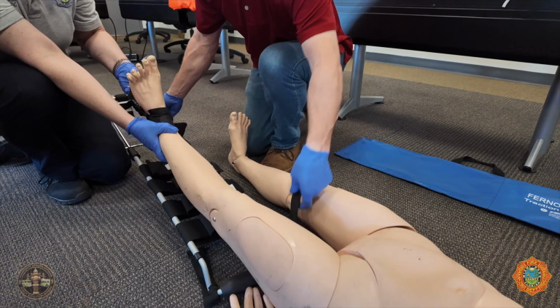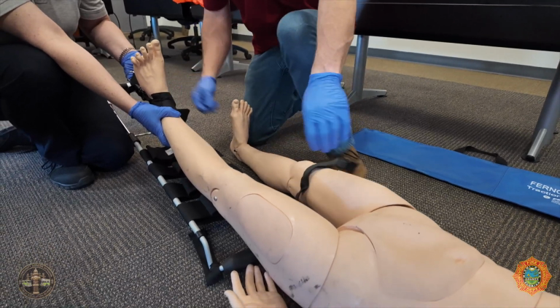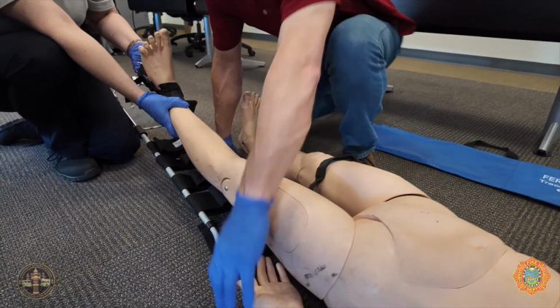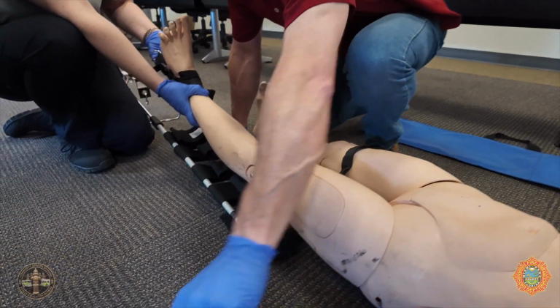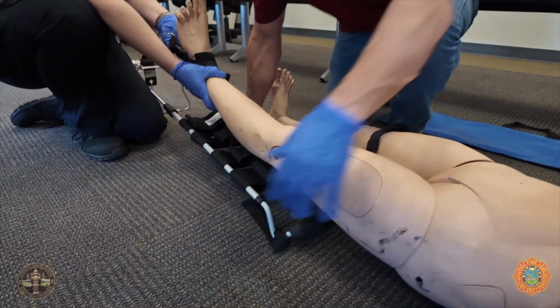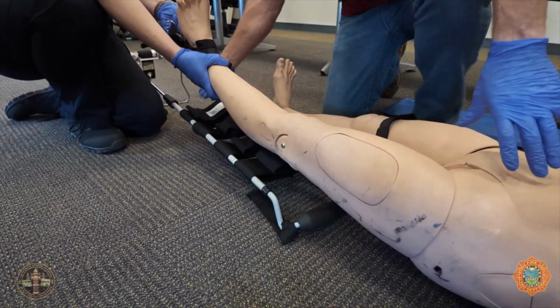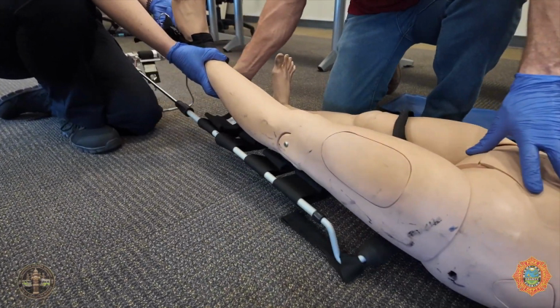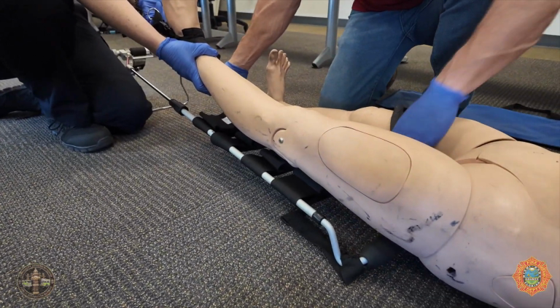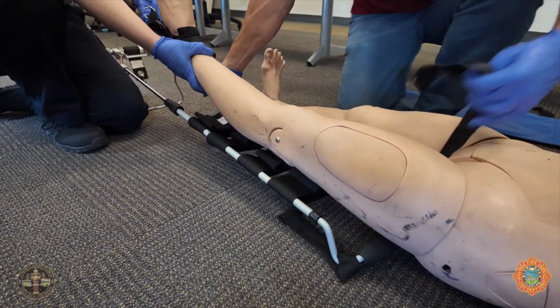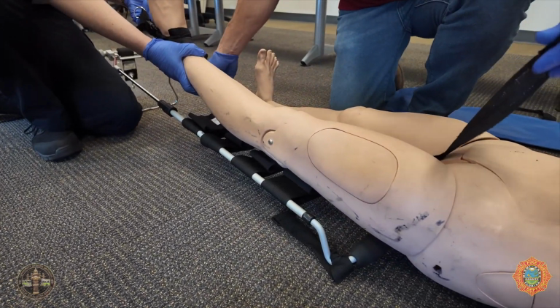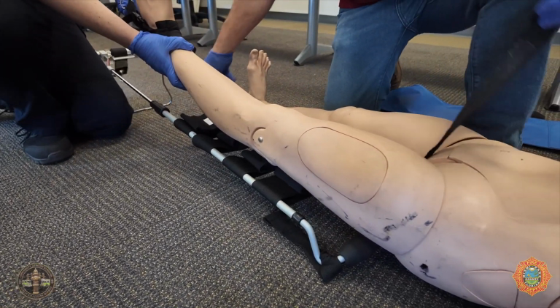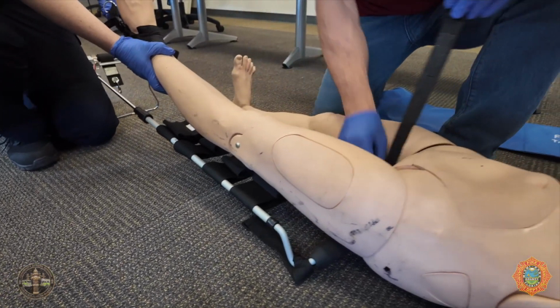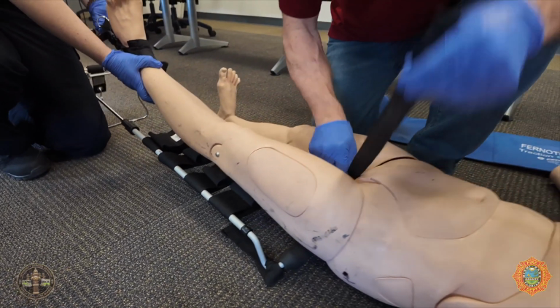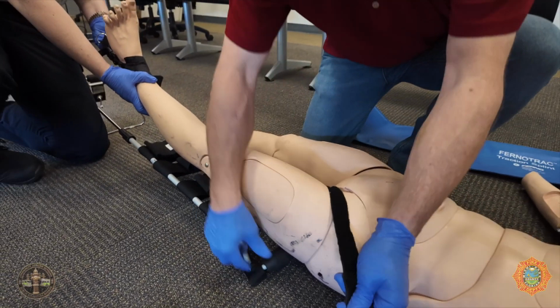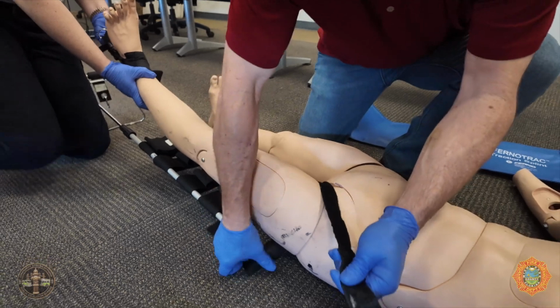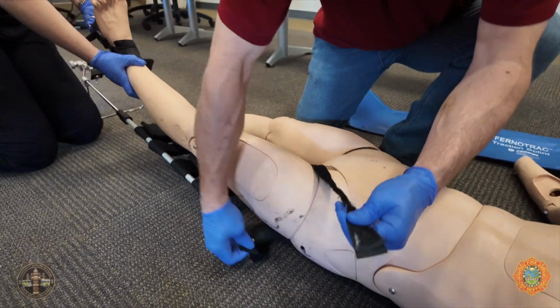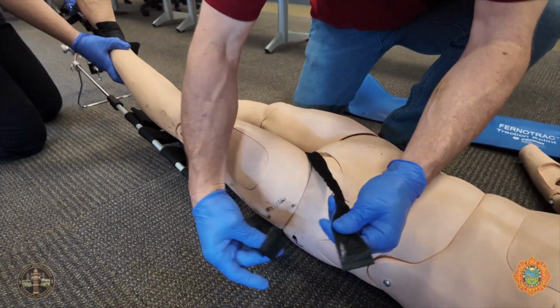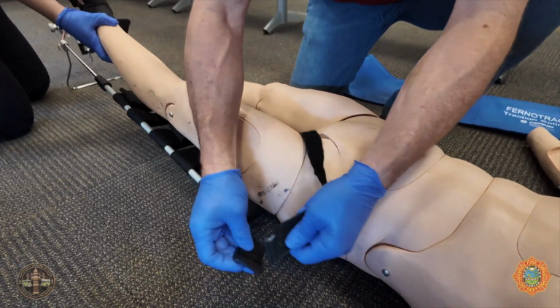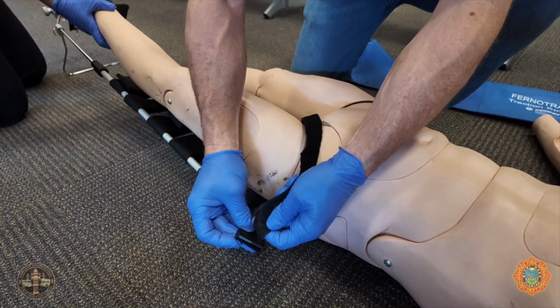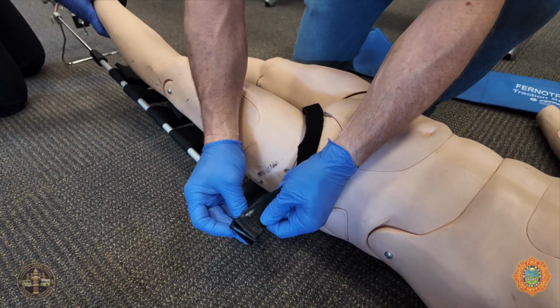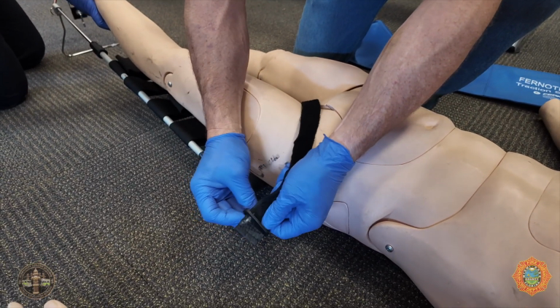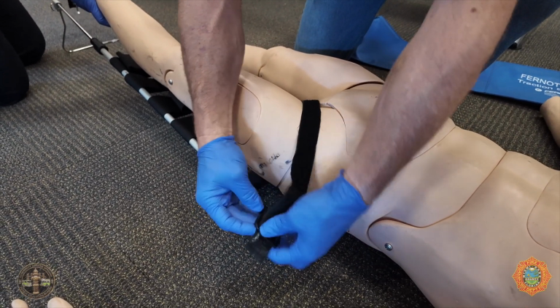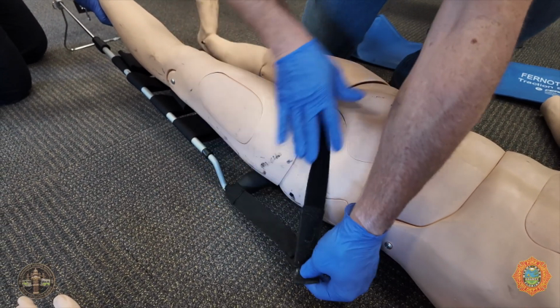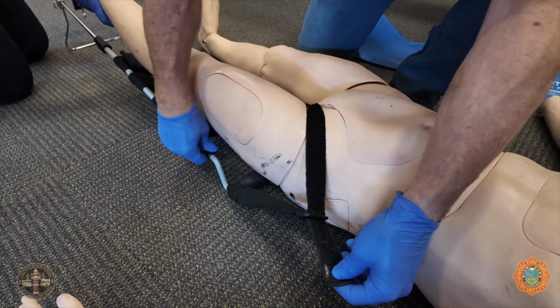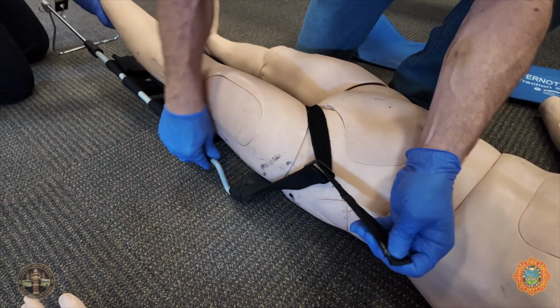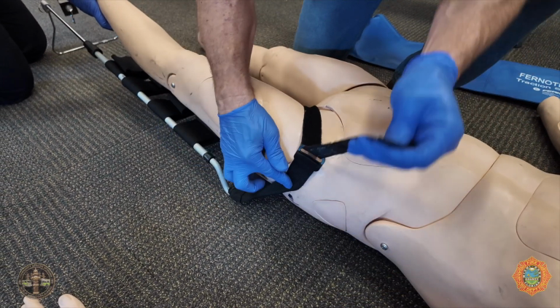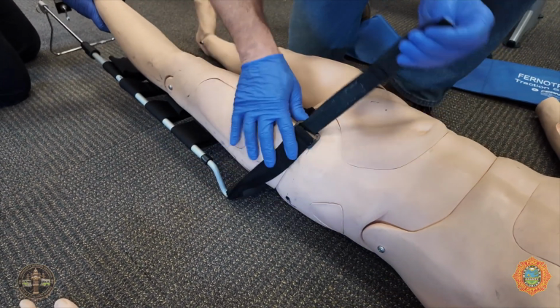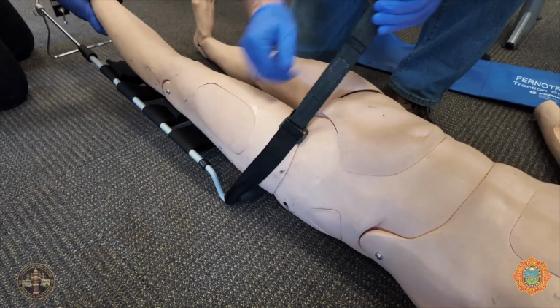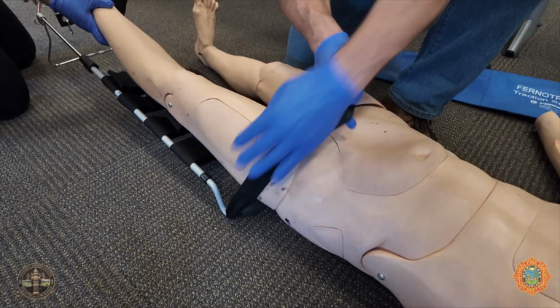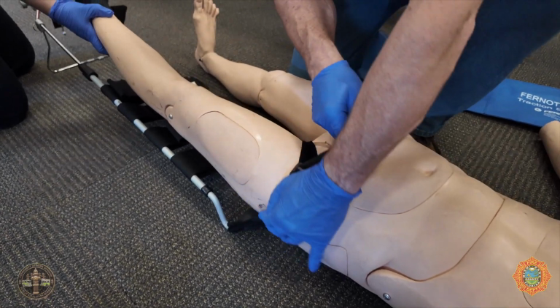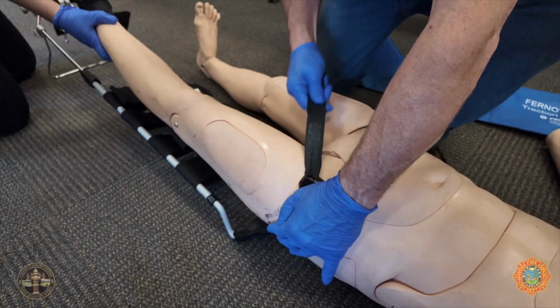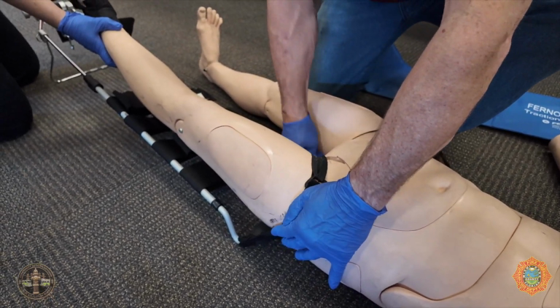This is the ischial strap — this is the first strap that gets applied. This is the anchor; it holds everything in place. It has to be on really tight.